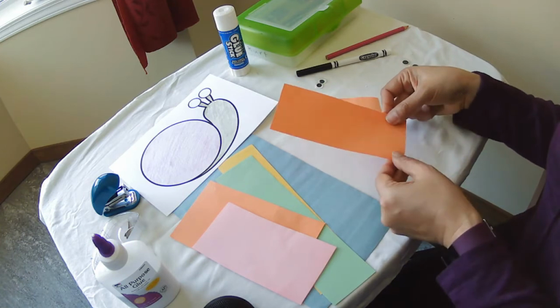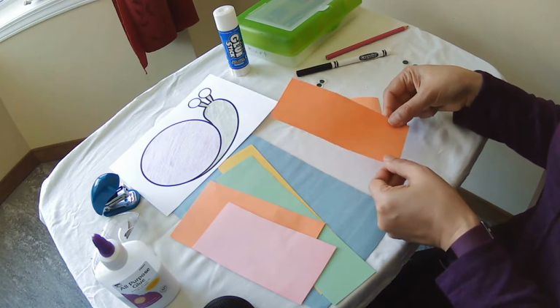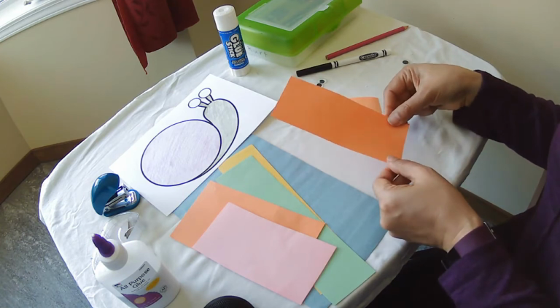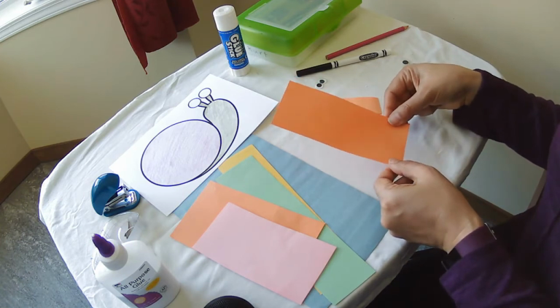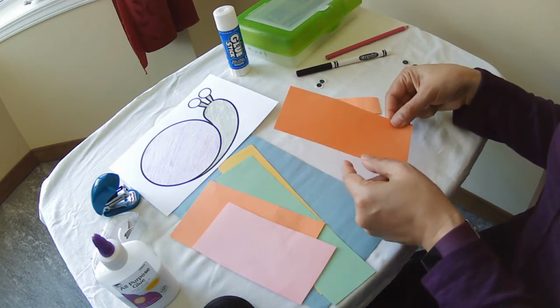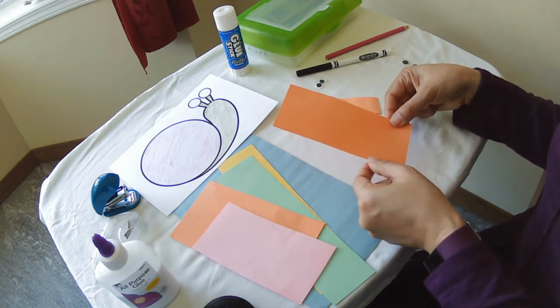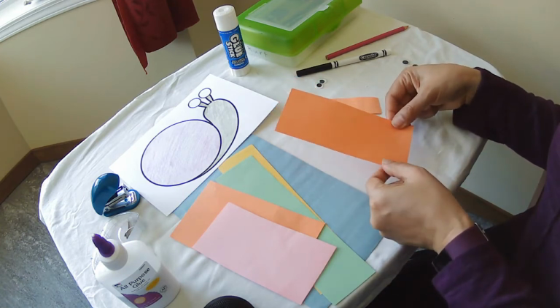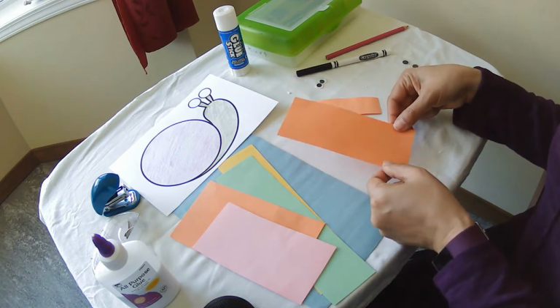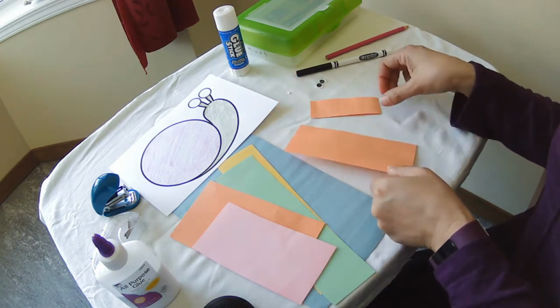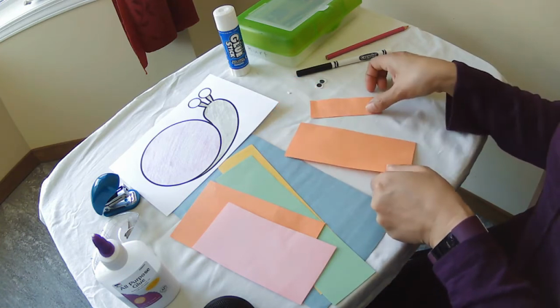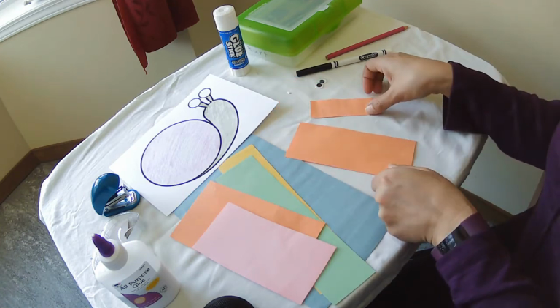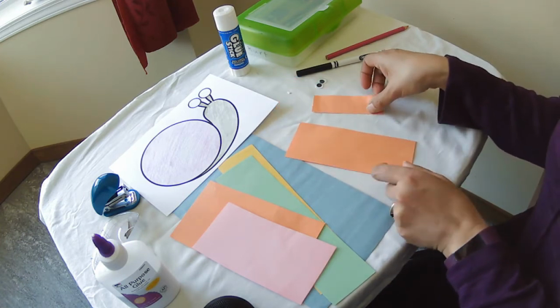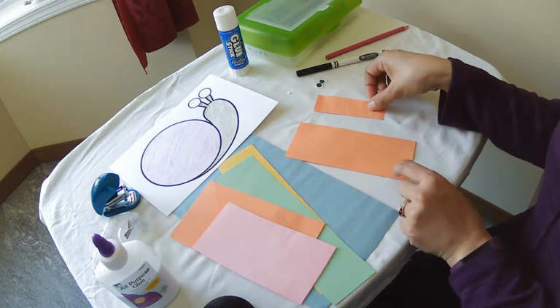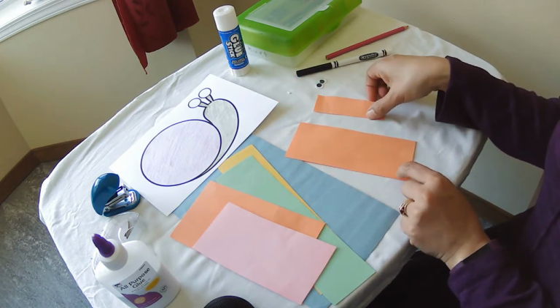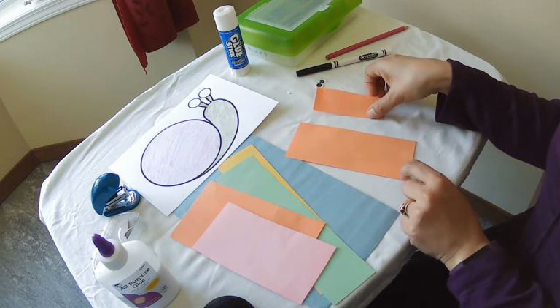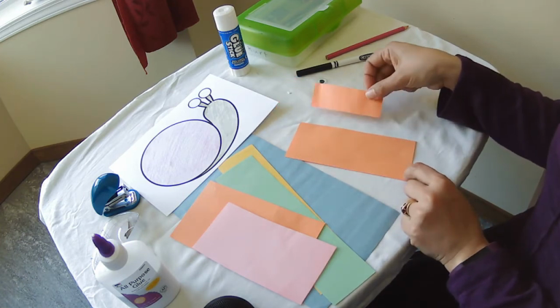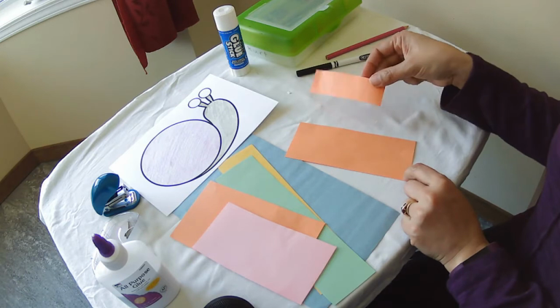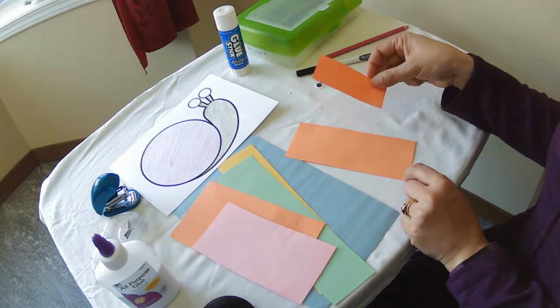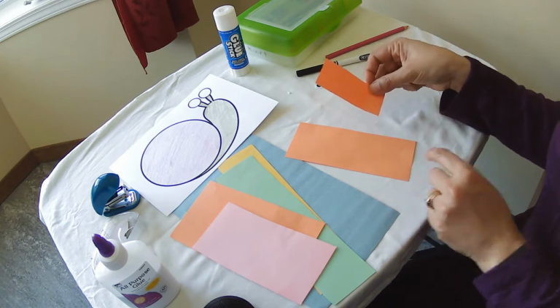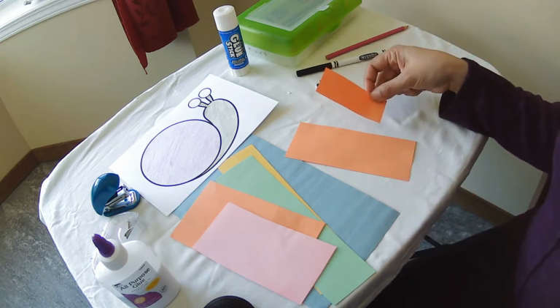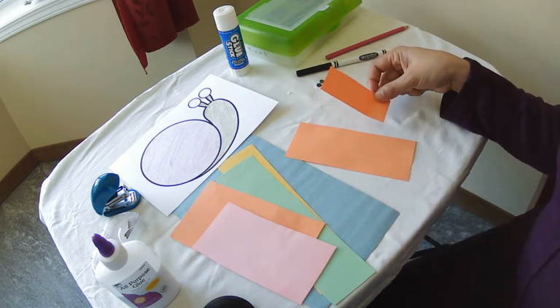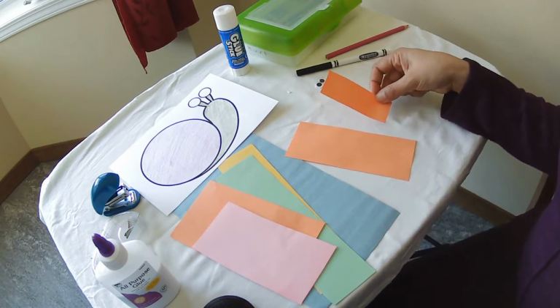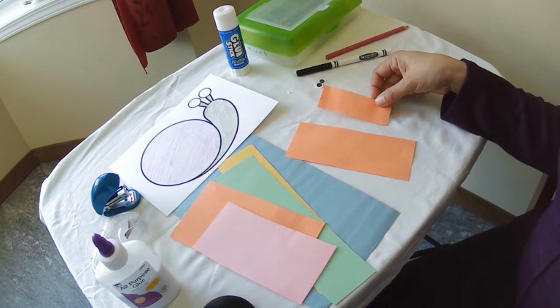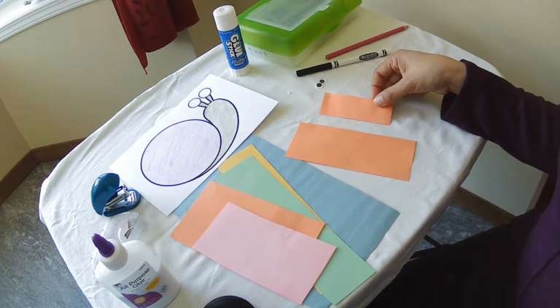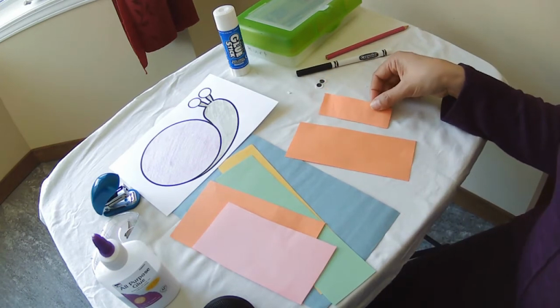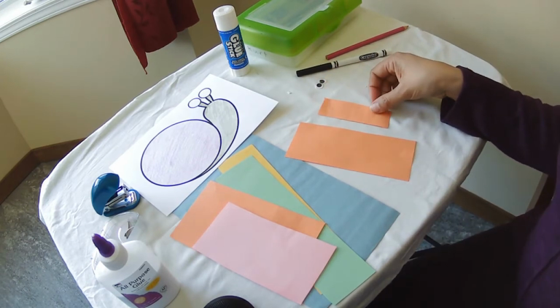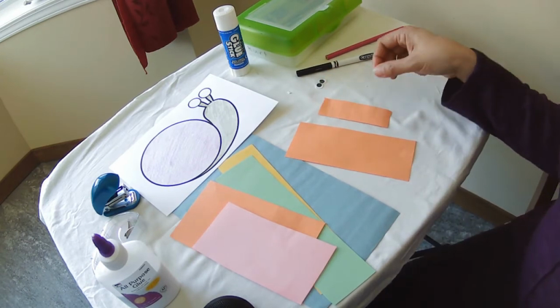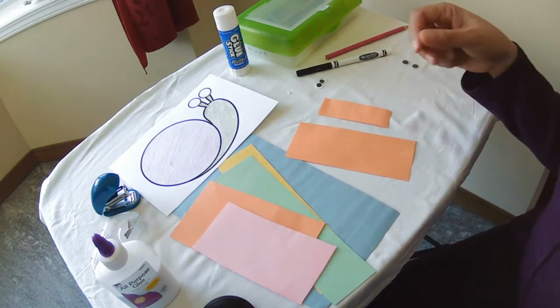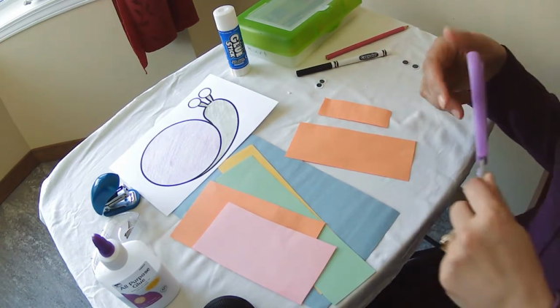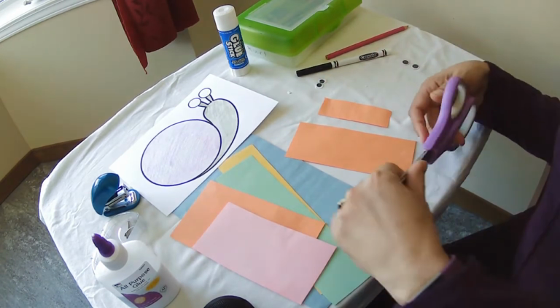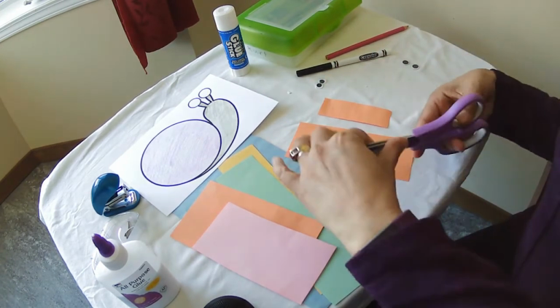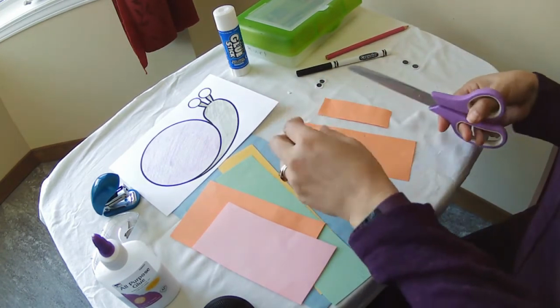You're going to get one smaller piece of paper with an even smaller piece of paper, and you're going to need a pair of scissors.